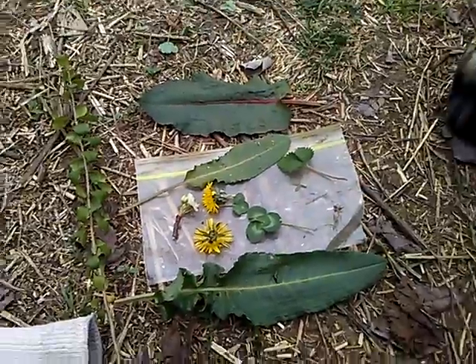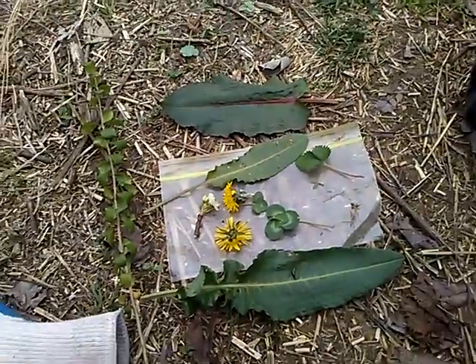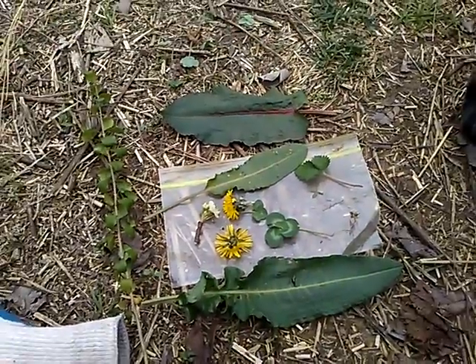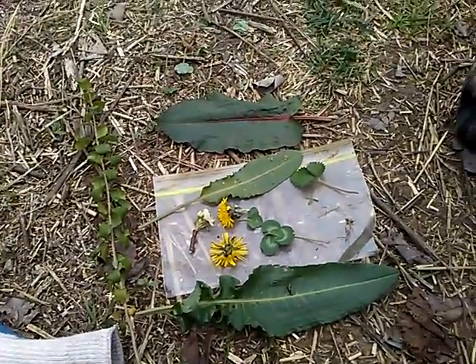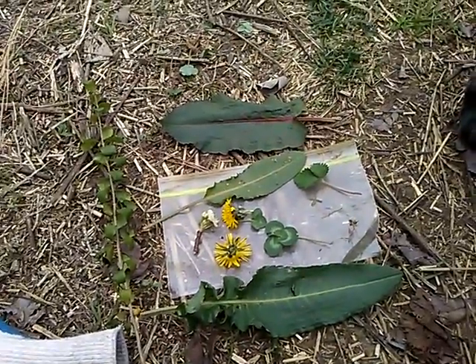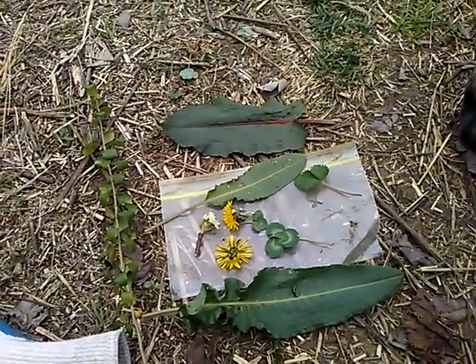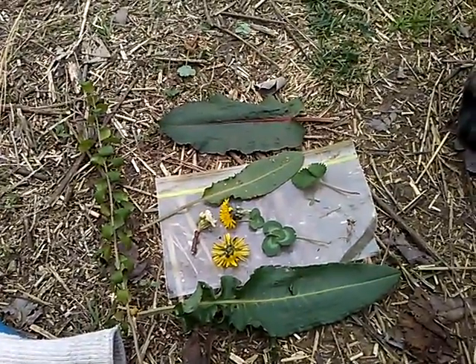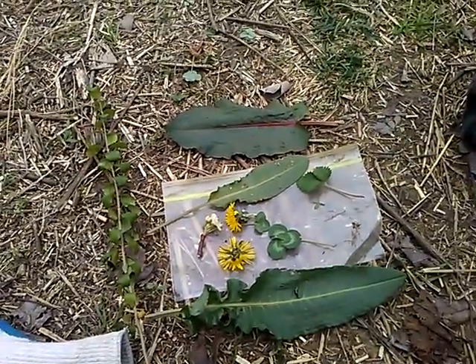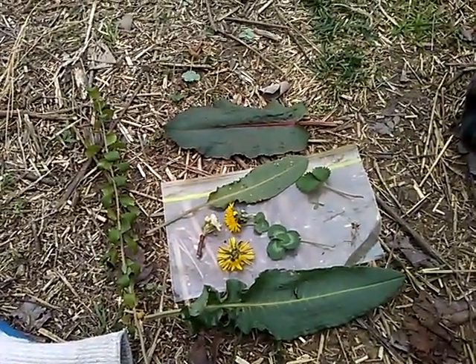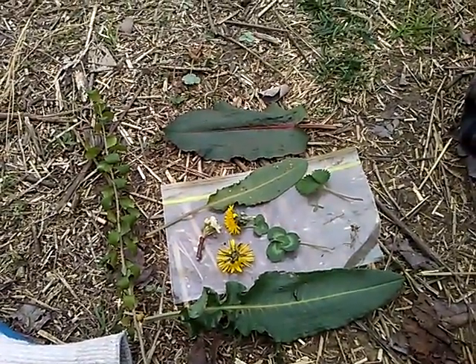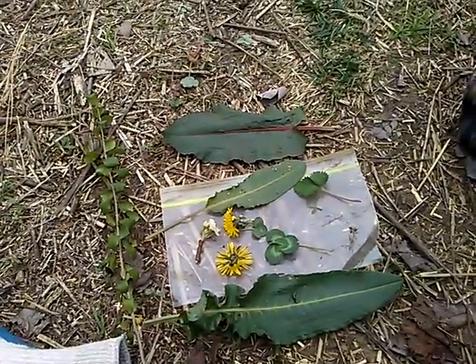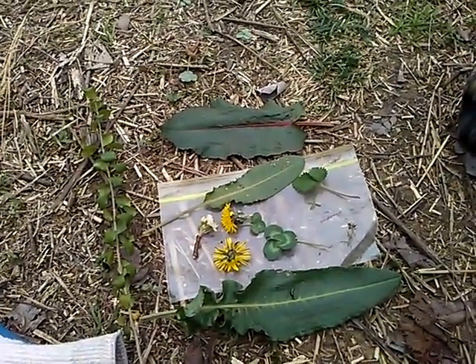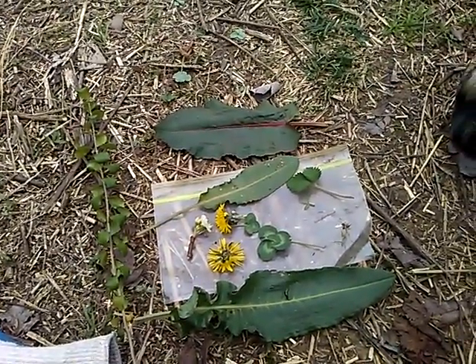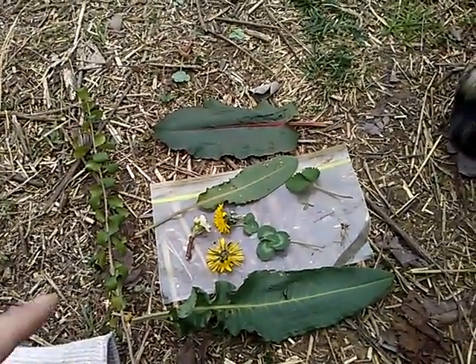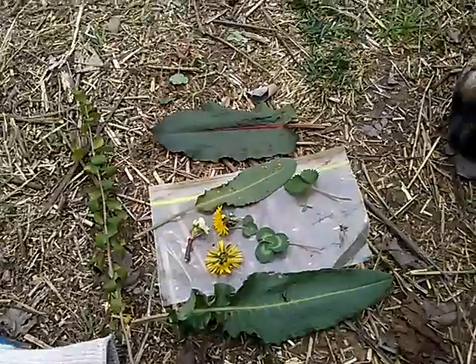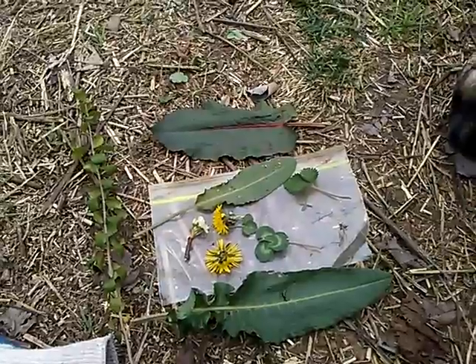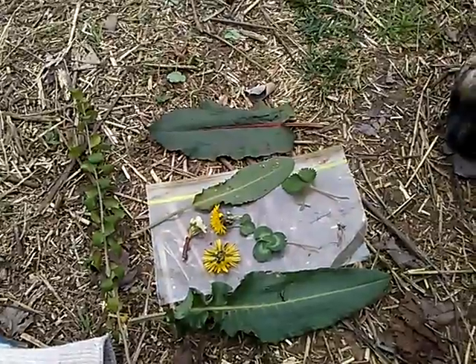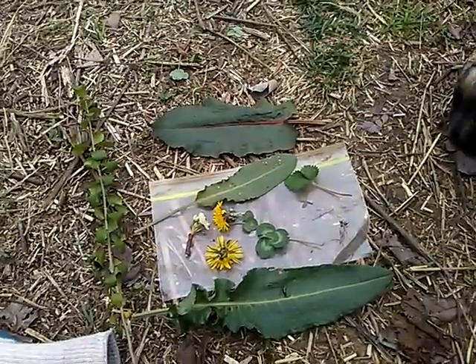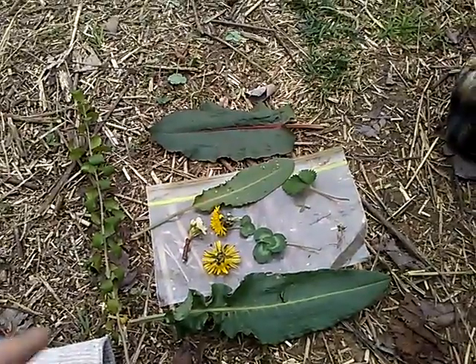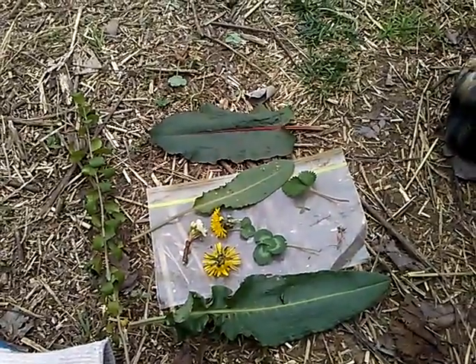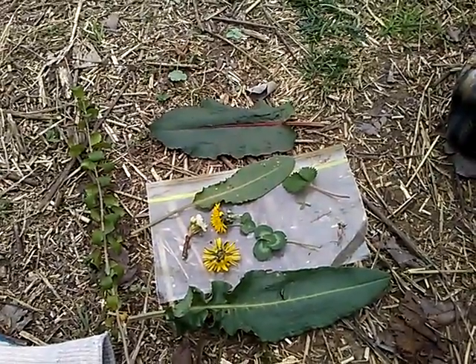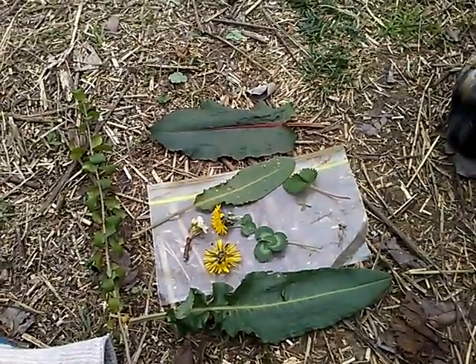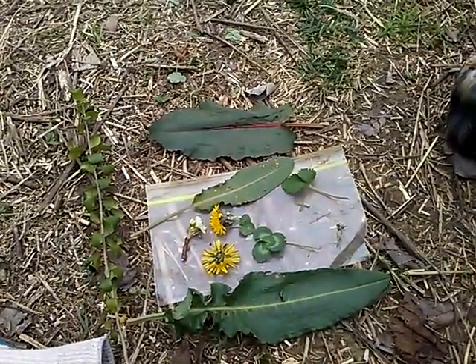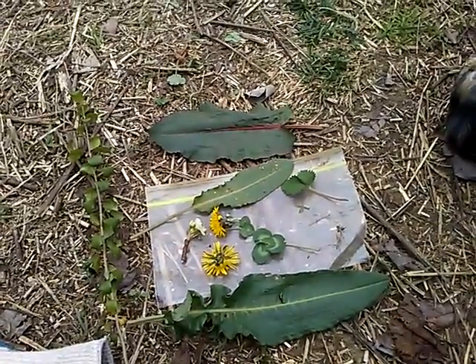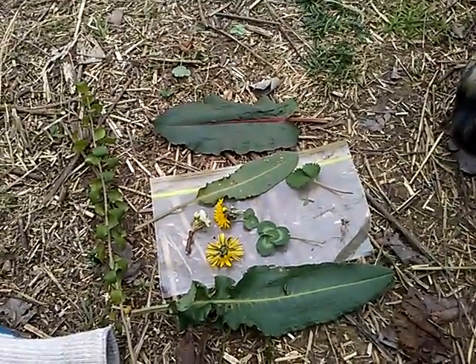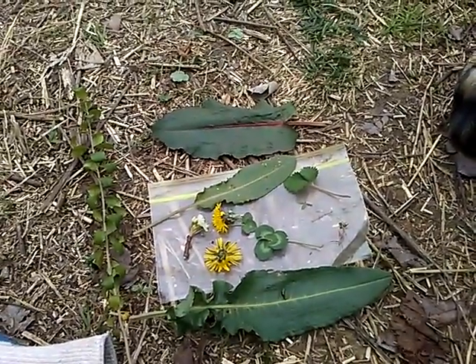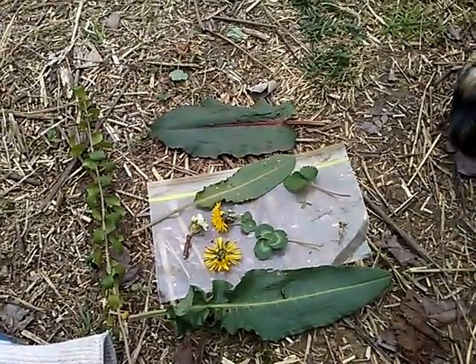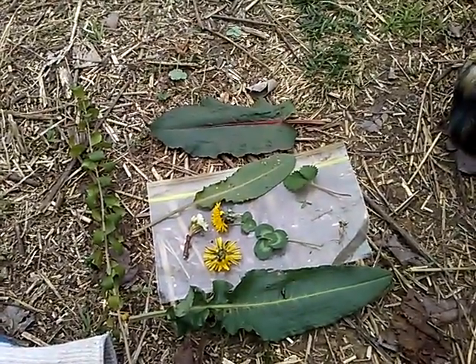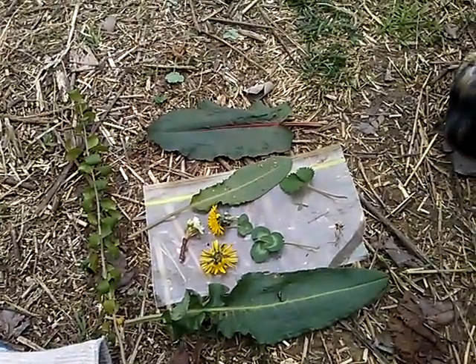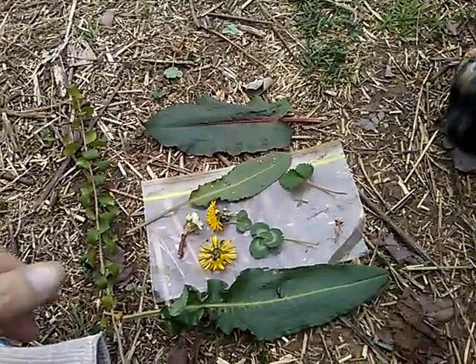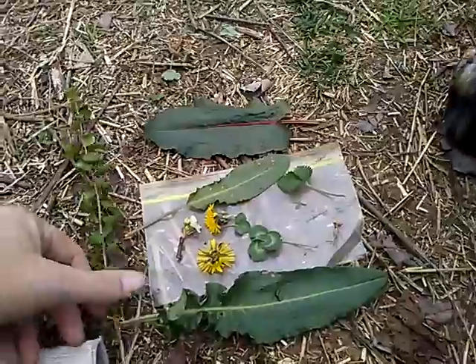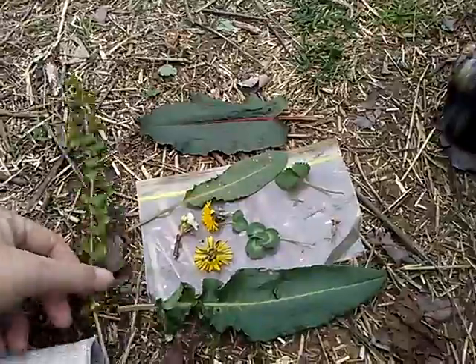Hello everybody and welcome to my channel. I'm new to foraging, so I just happened to run across a few plants I was wondering about — some of them if they're edible and exactly what the plants are.